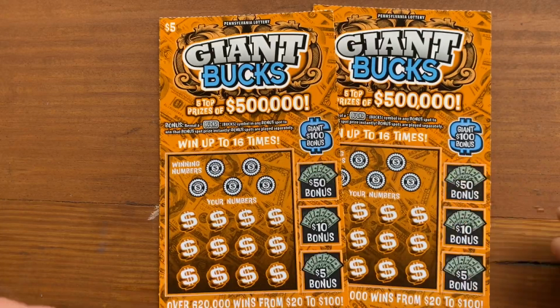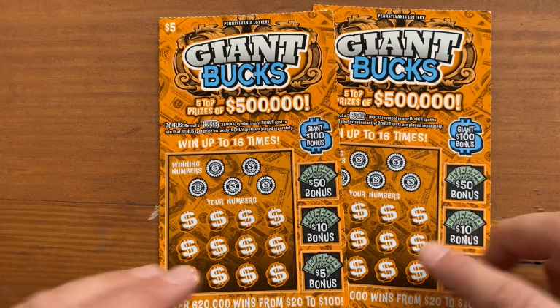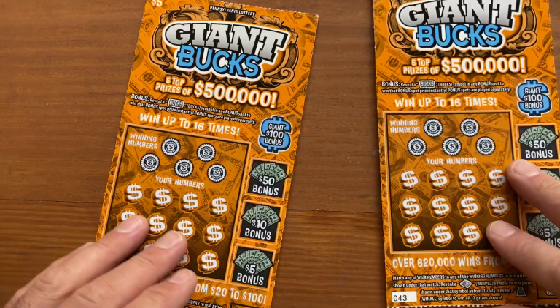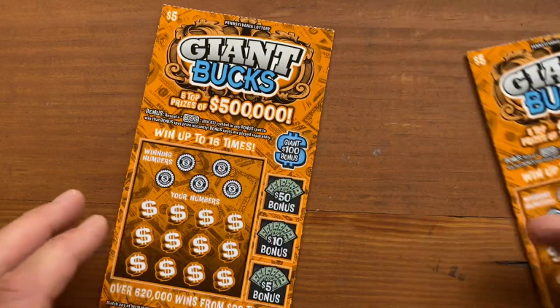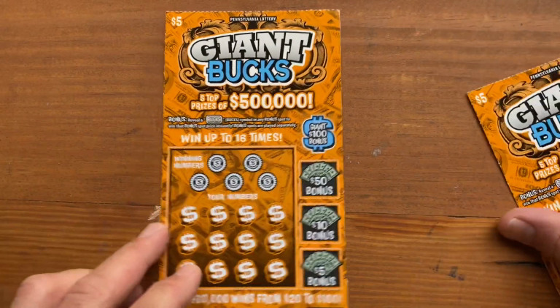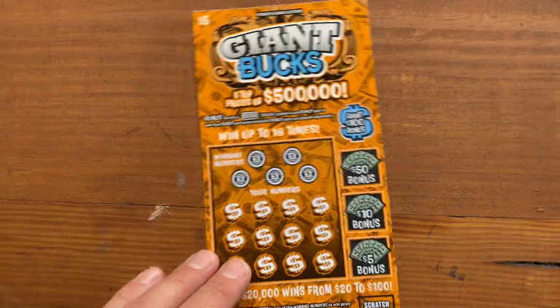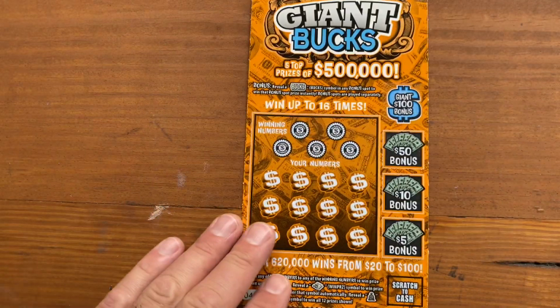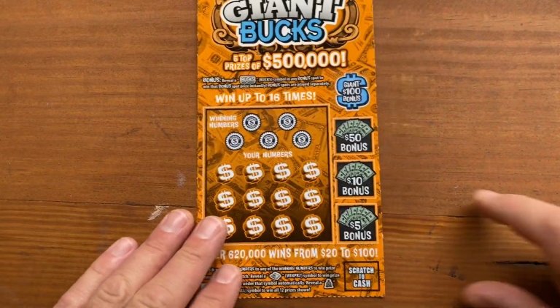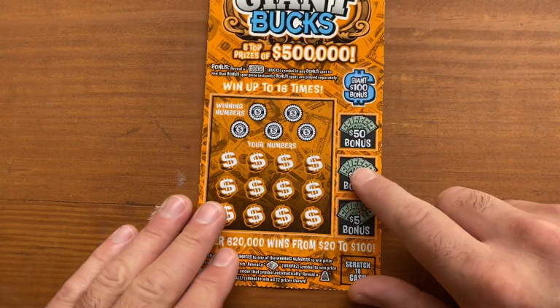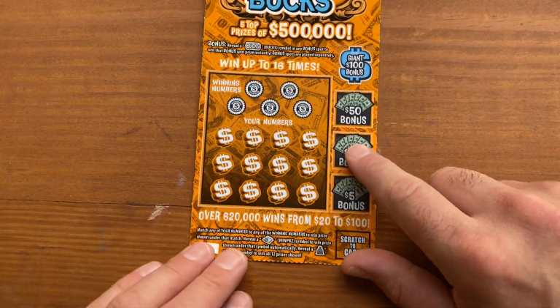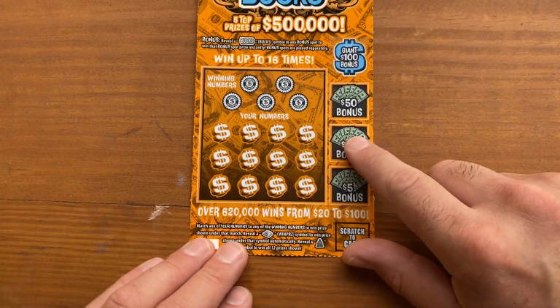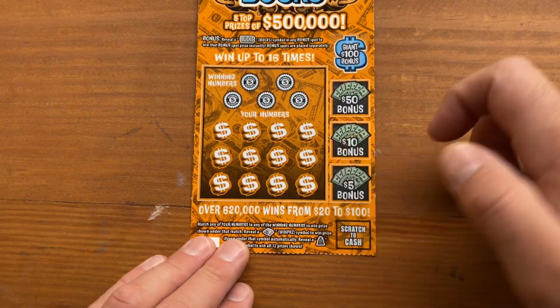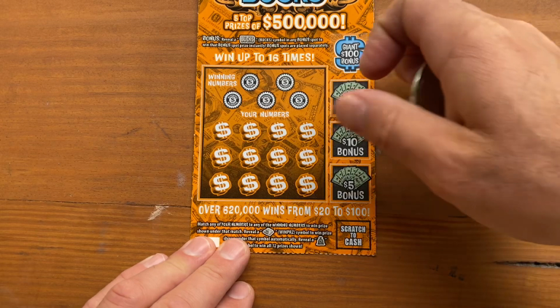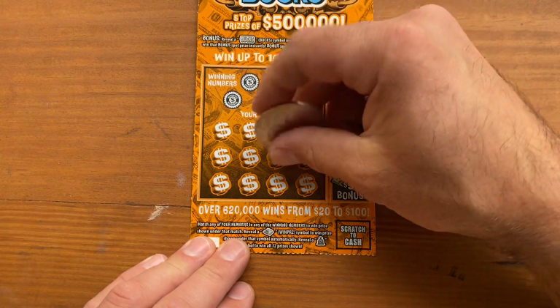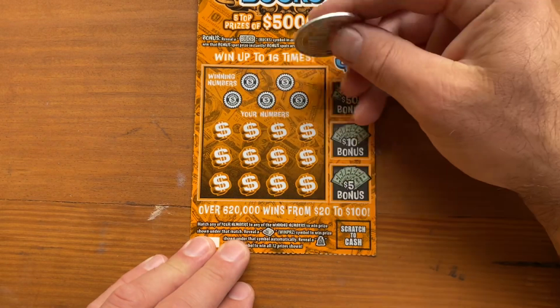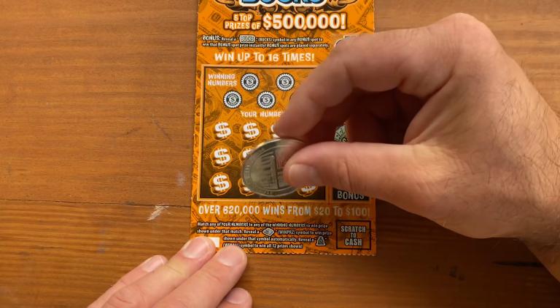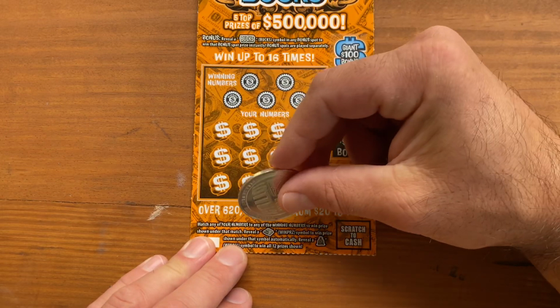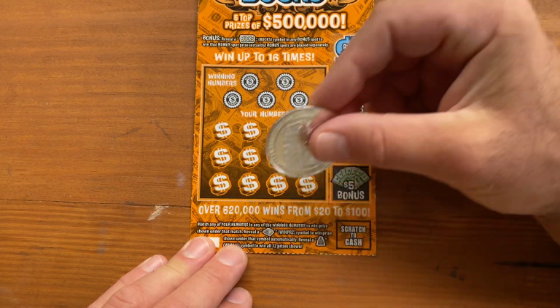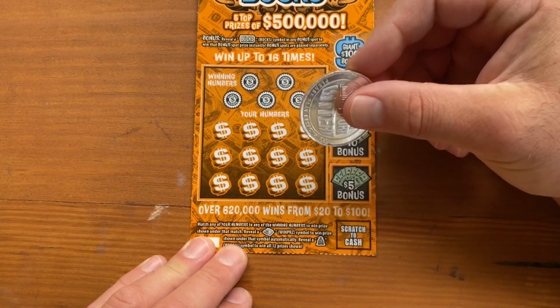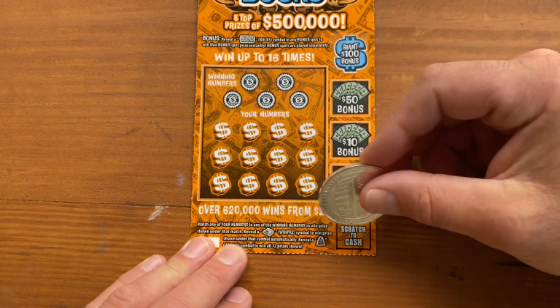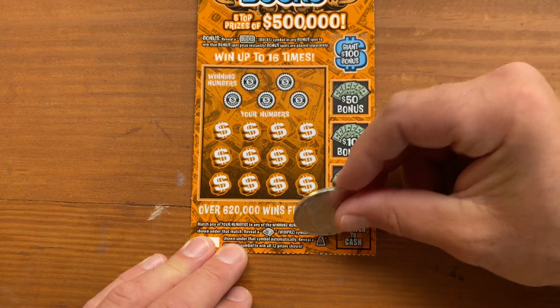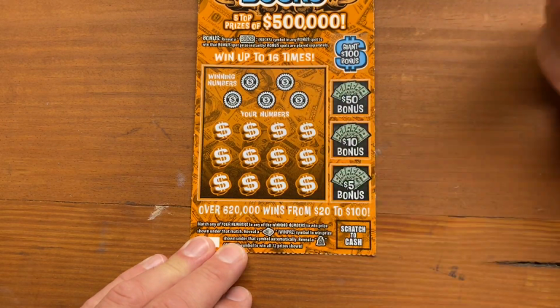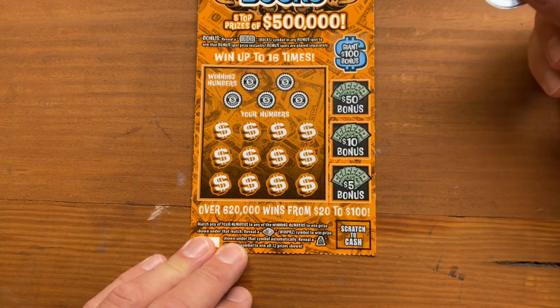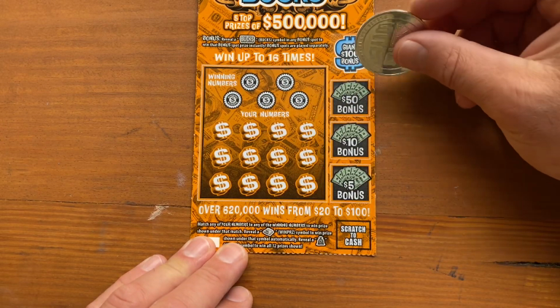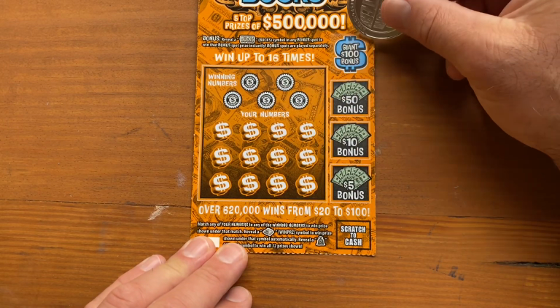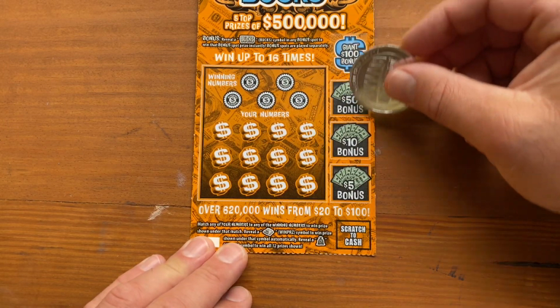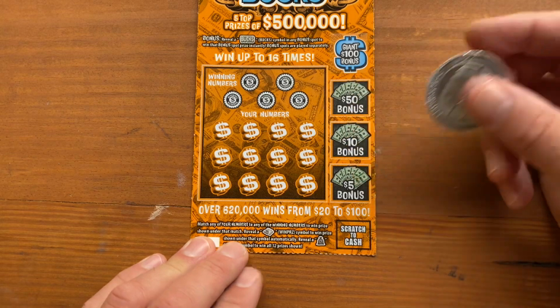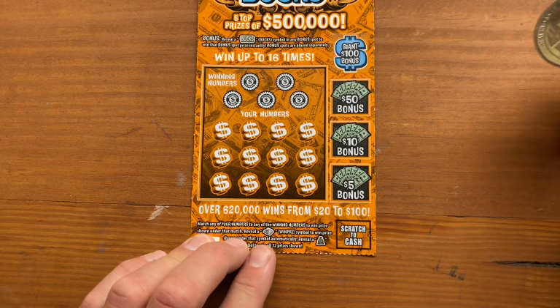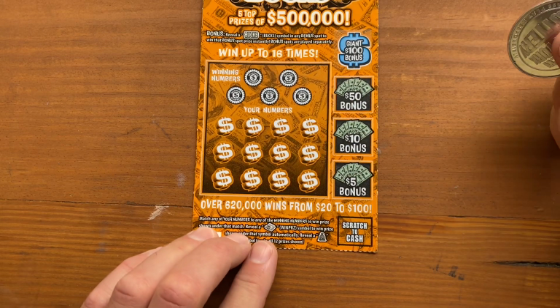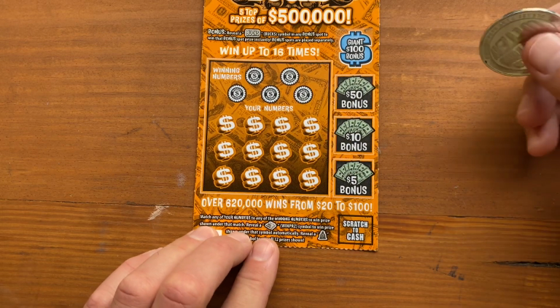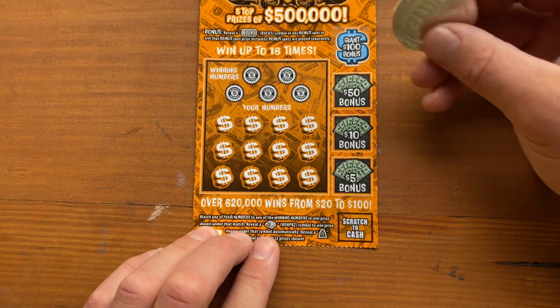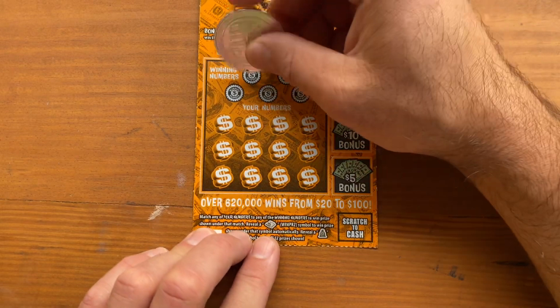Alright, so we'll do 42 first. This should be a pretty quick video. Just gotta match a number, get a symbol for auto win, money bag for win all, or get Bucks over here in the bonus. Alright, let's go.